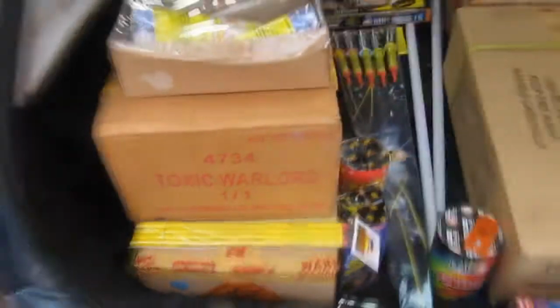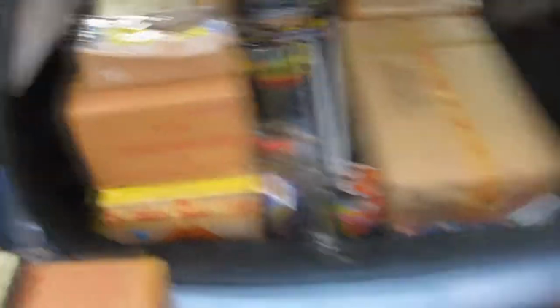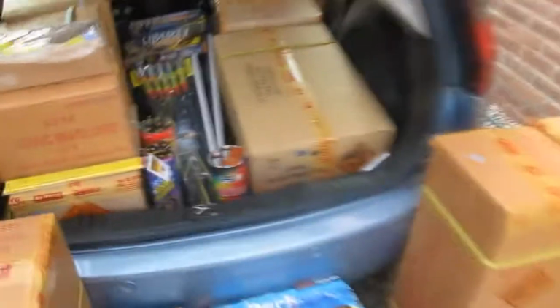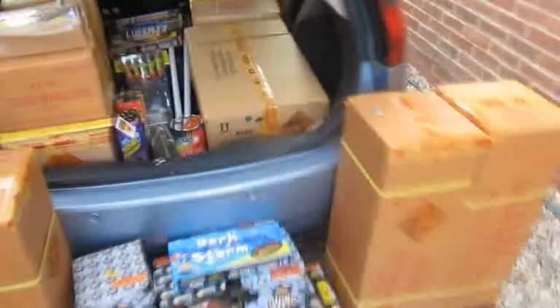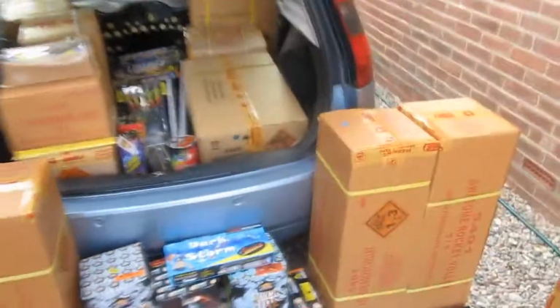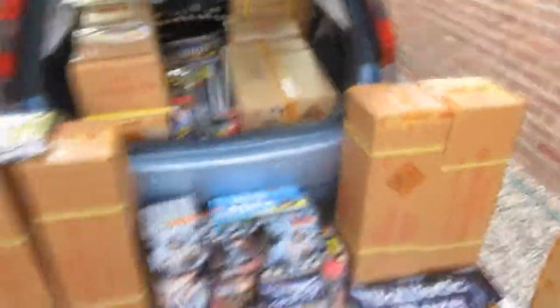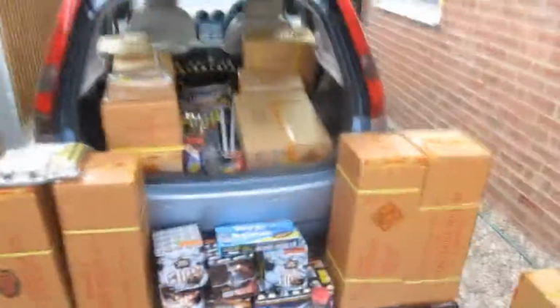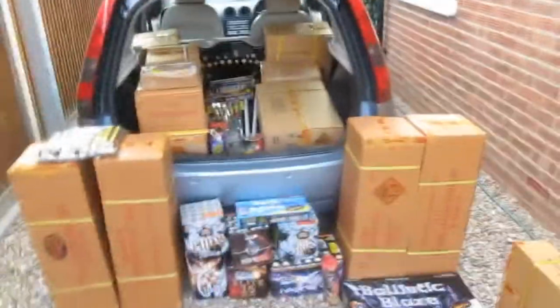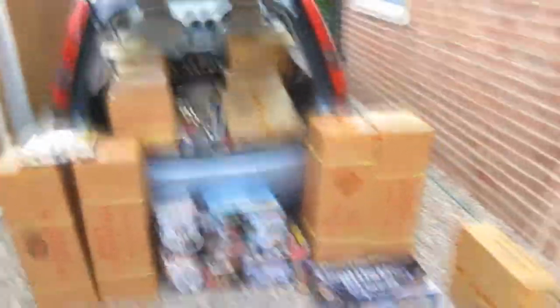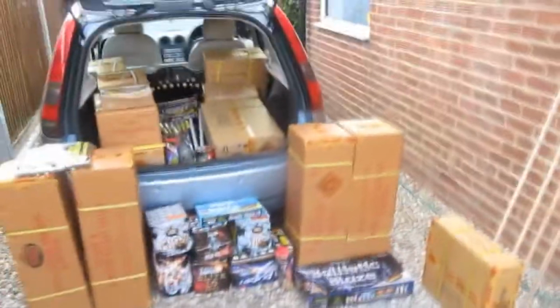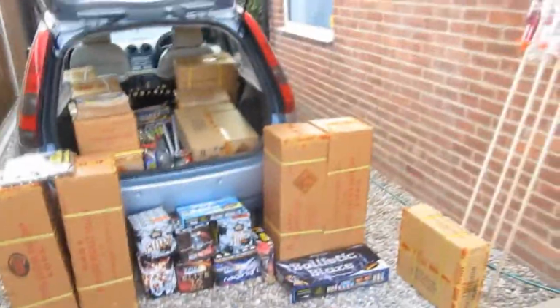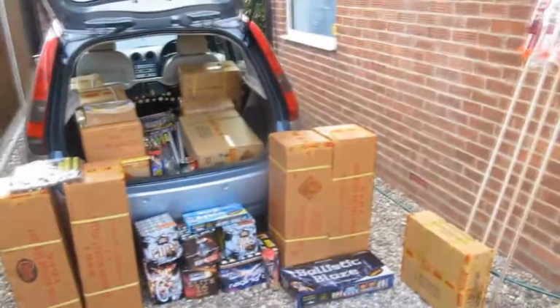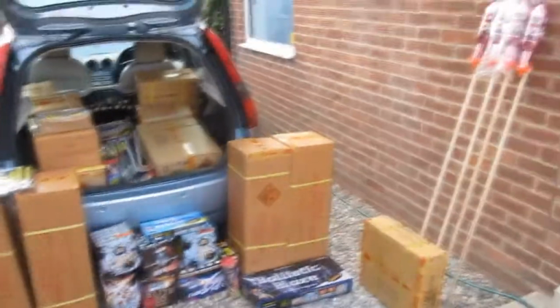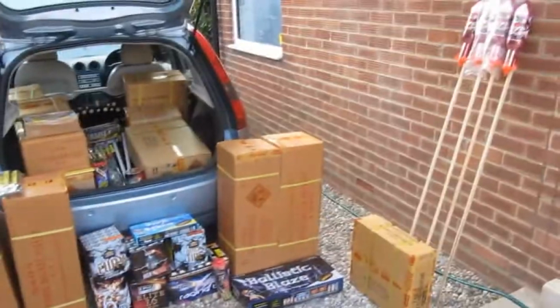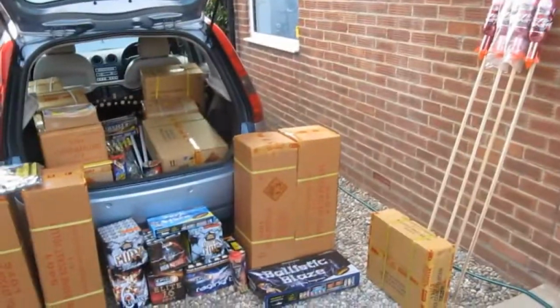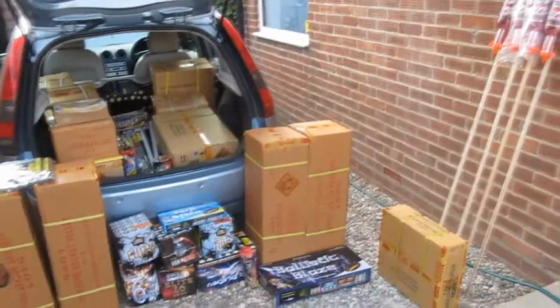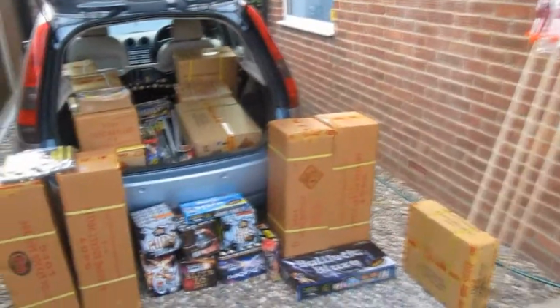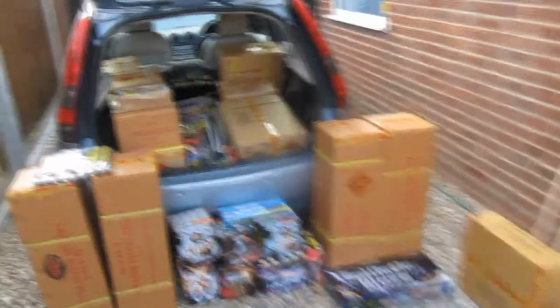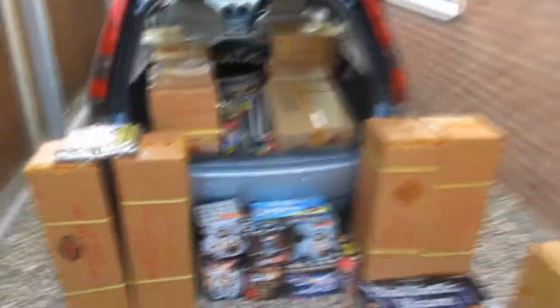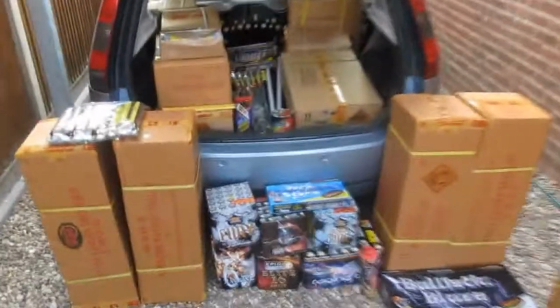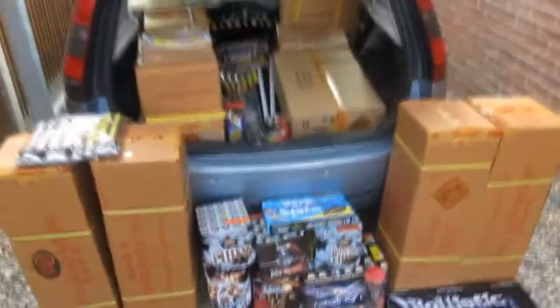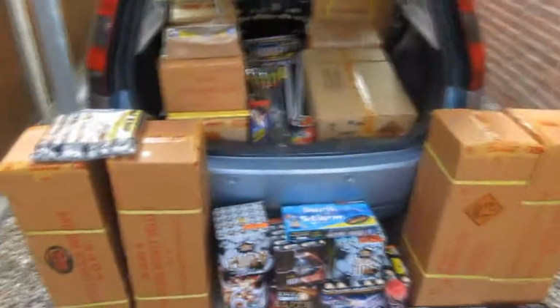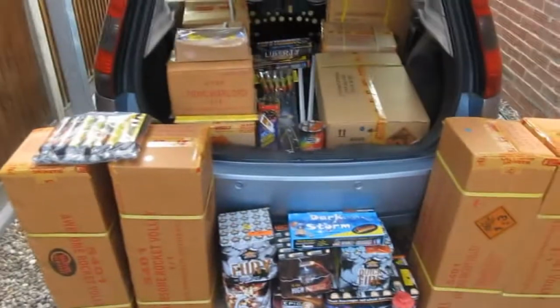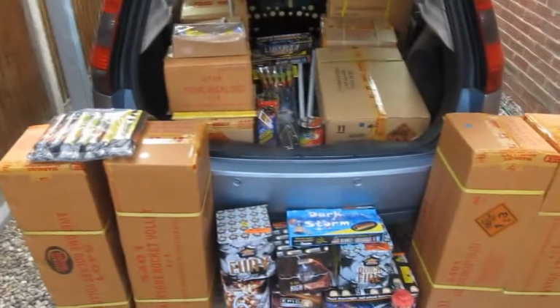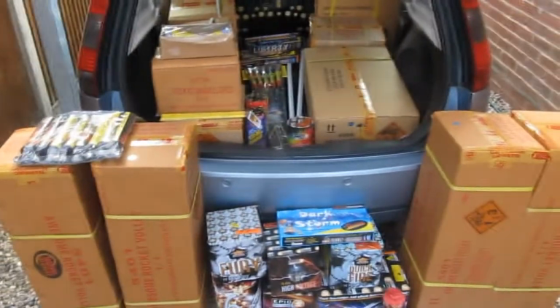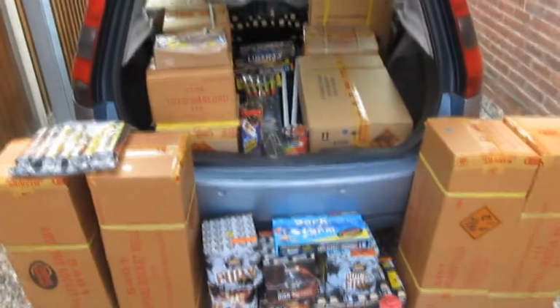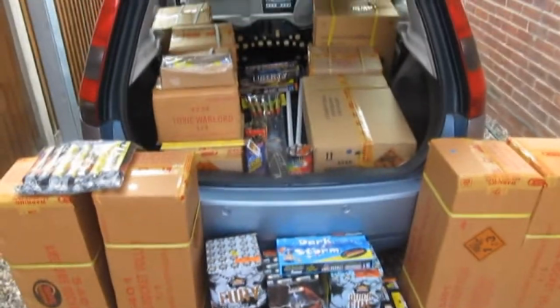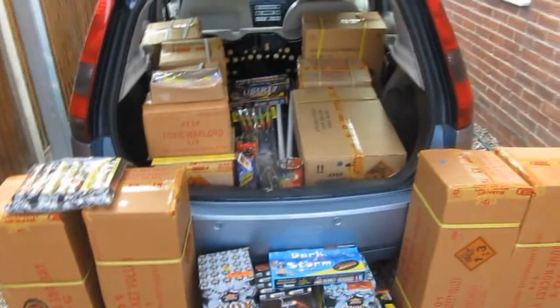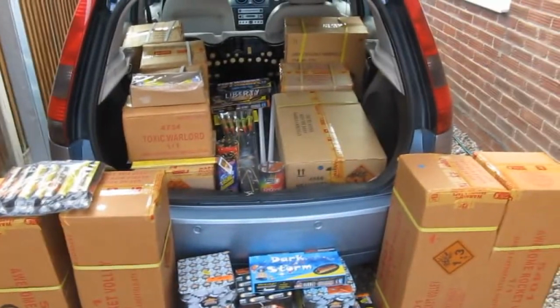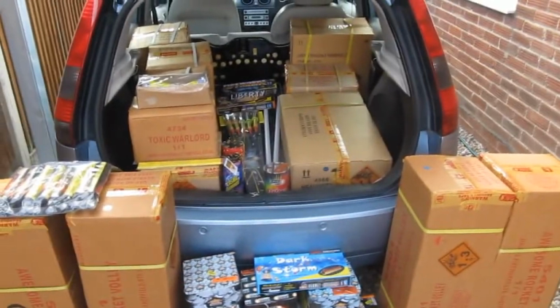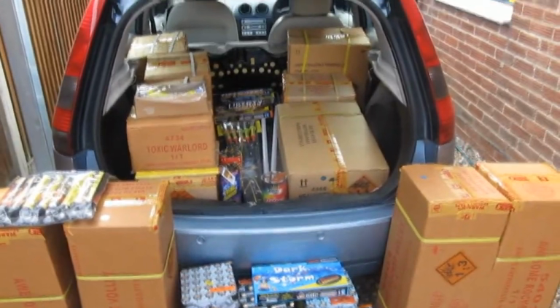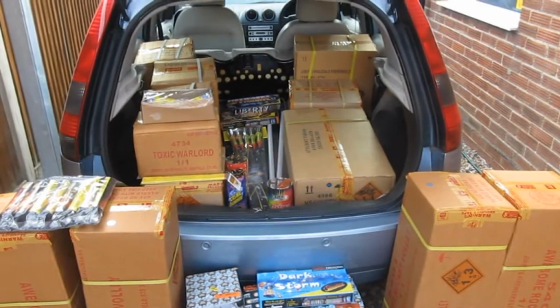So as you can see, a huge selection of fireworks. I'll be testing them in the next couple of weeks, so stay tuned. Thanks again to Epic Fireworks for their legendary hospitality — had a very good time.